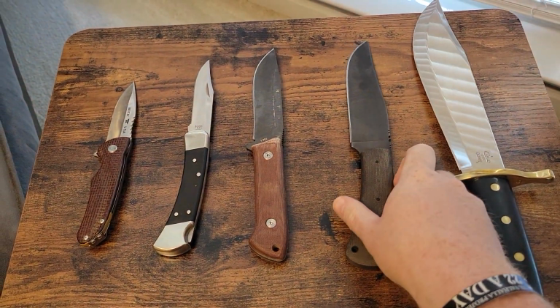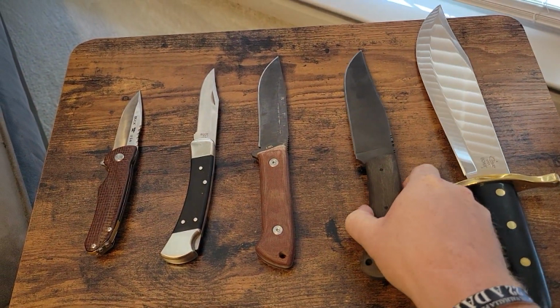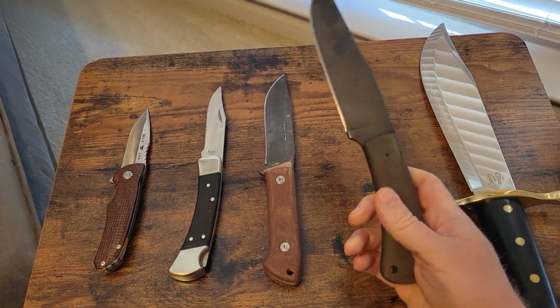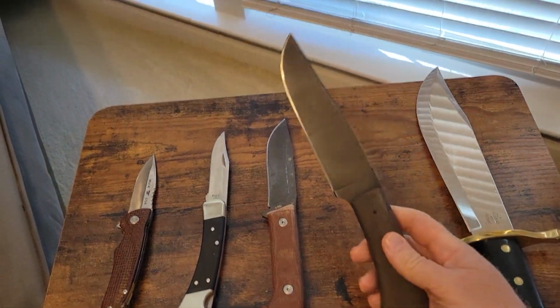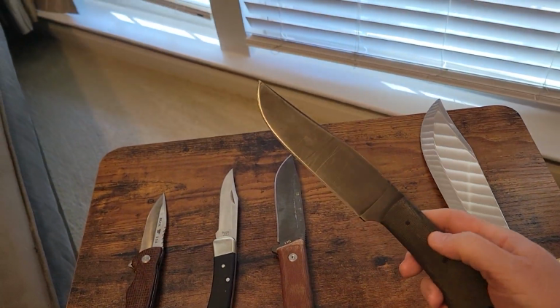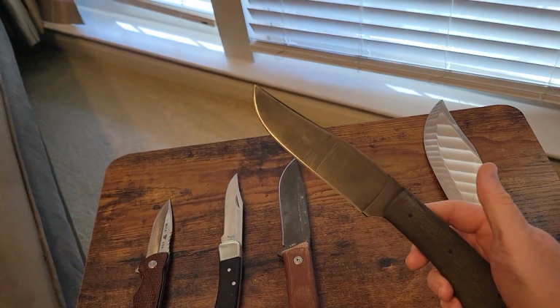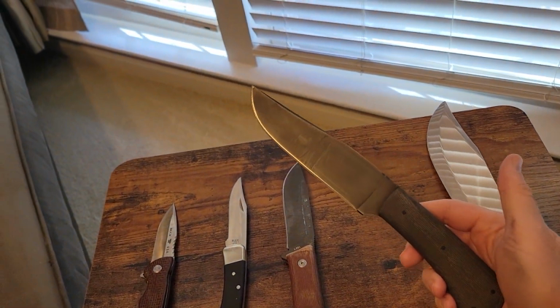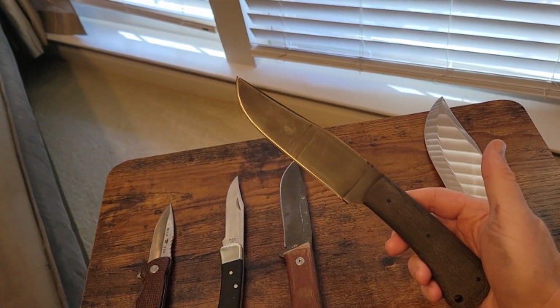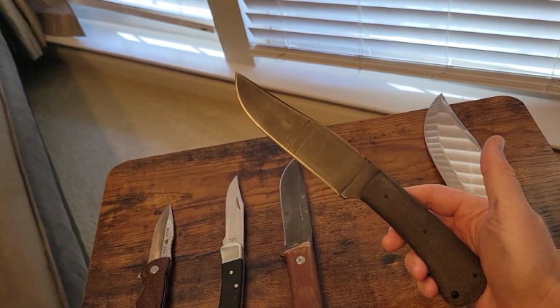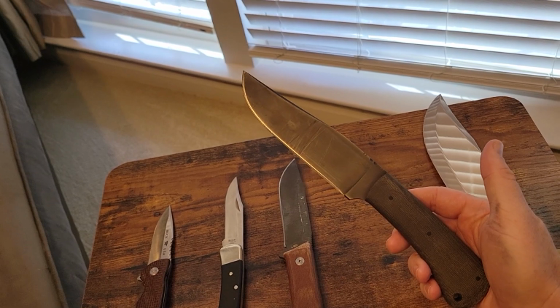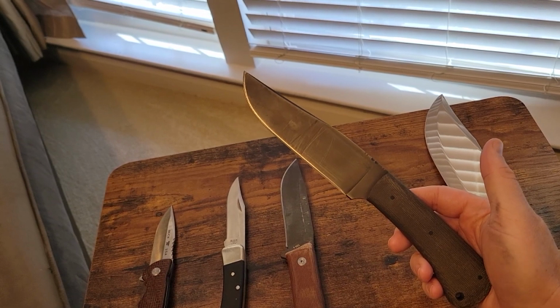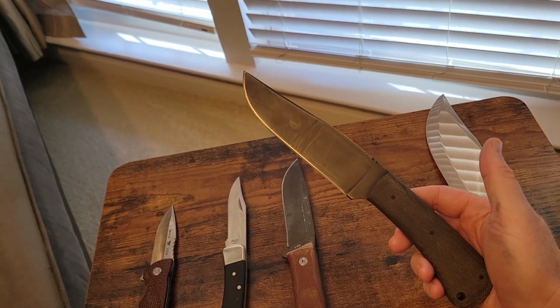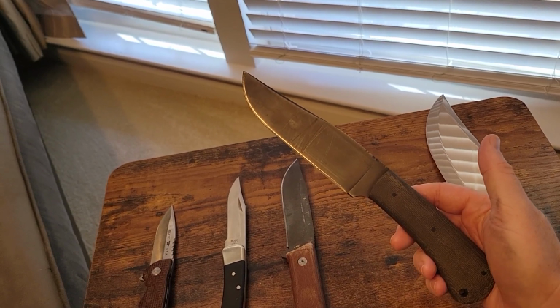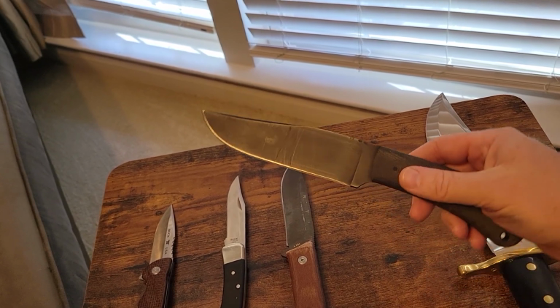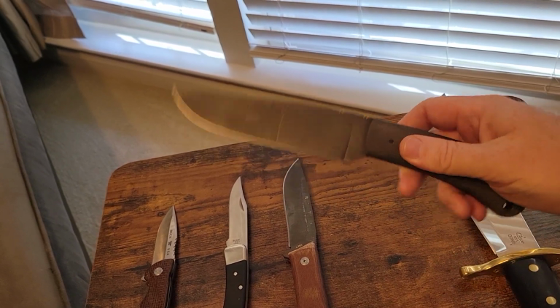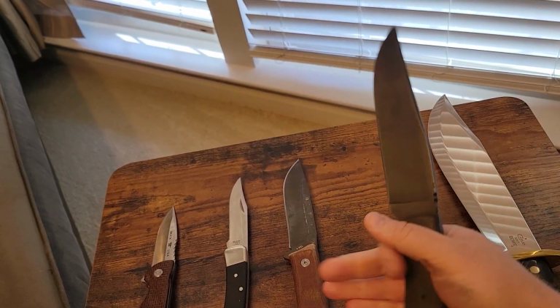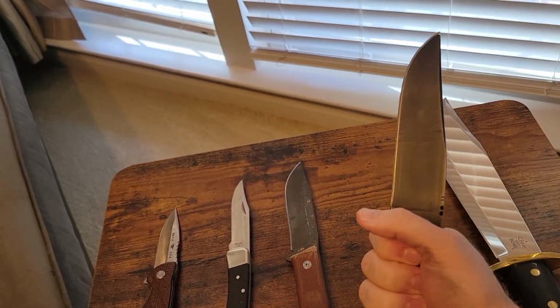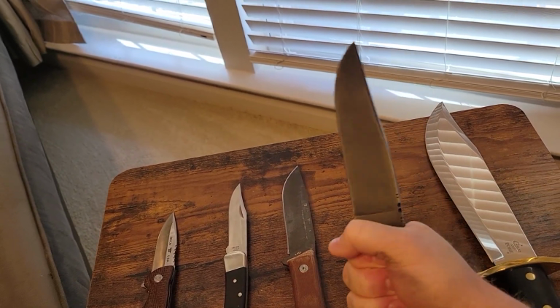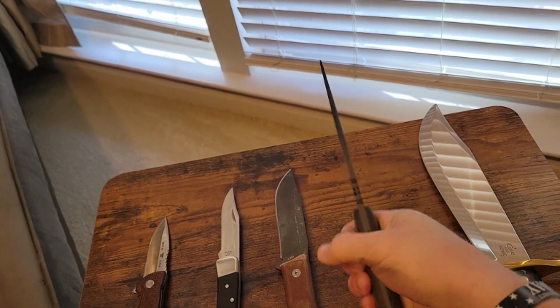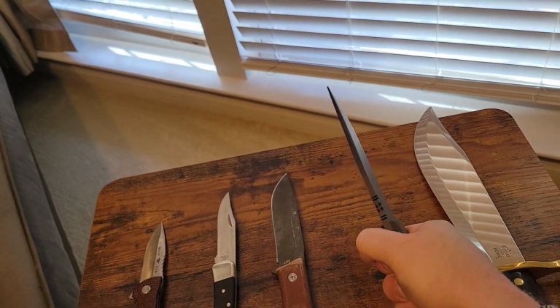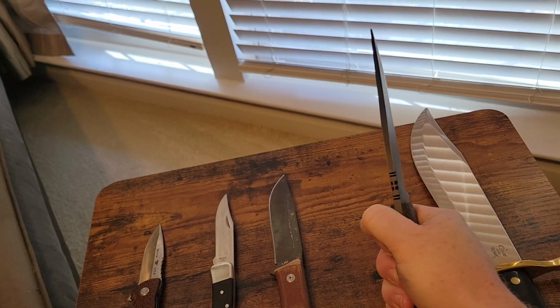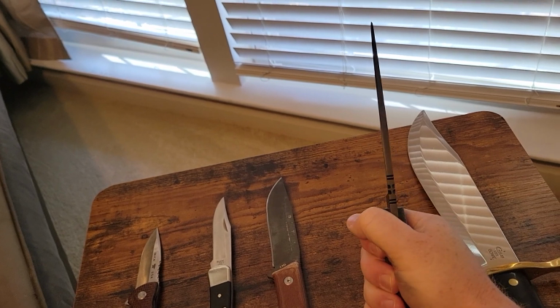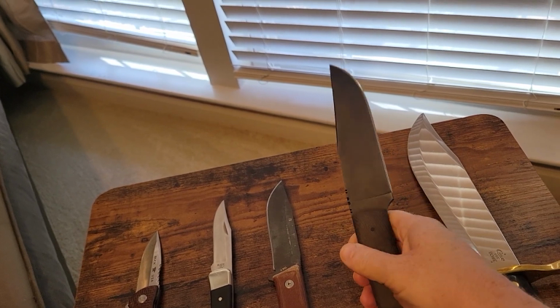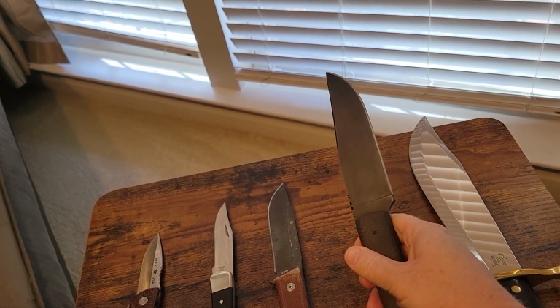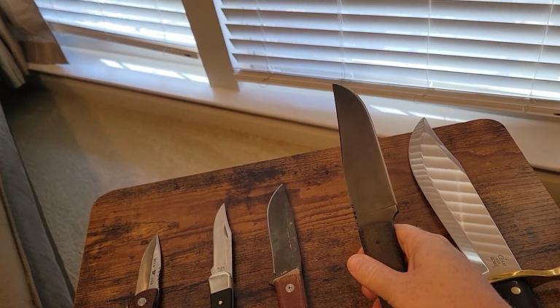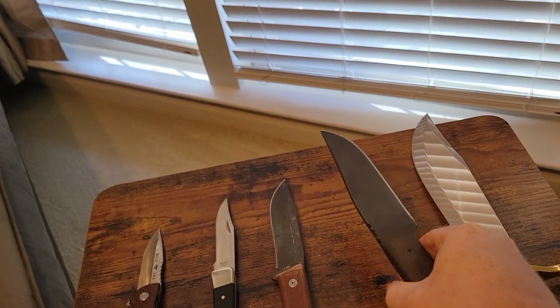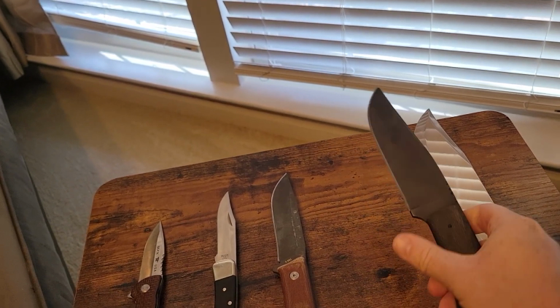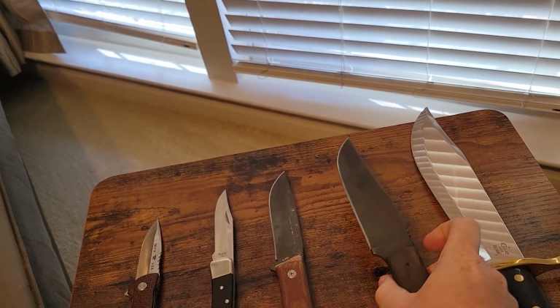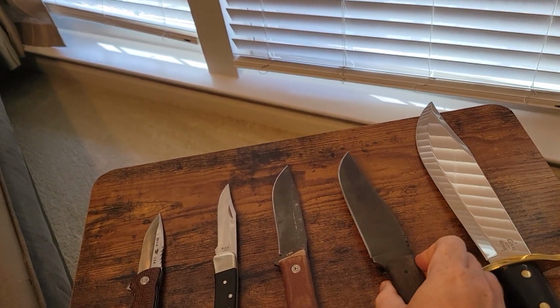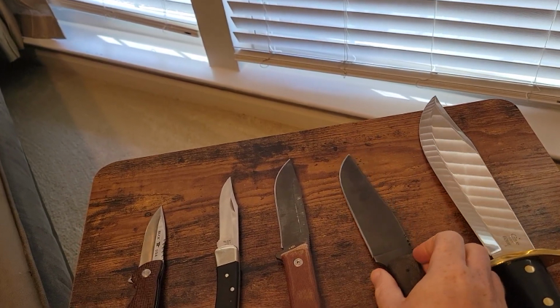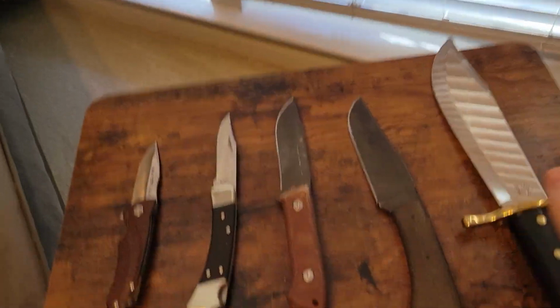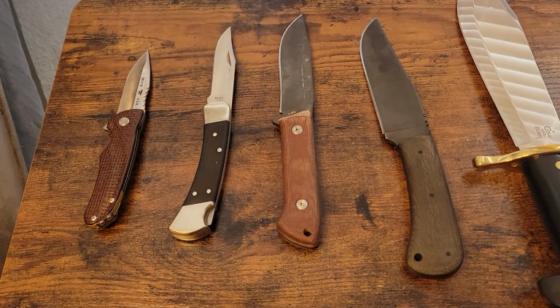Next we got the Winkler Field Knife. Another super tough blade. Love this knife — so glad to have it part of my collection.